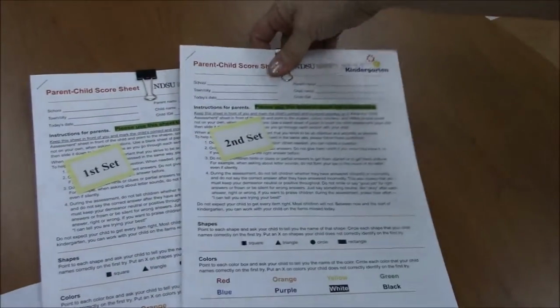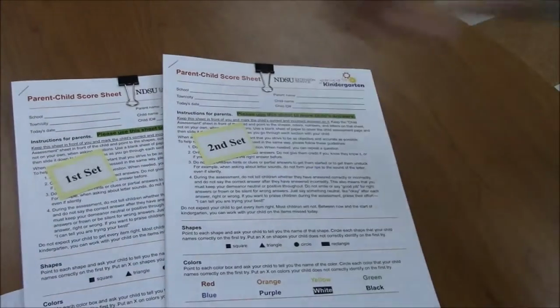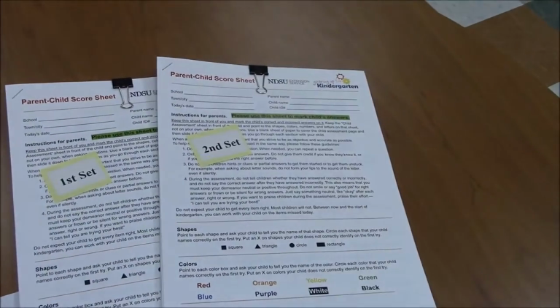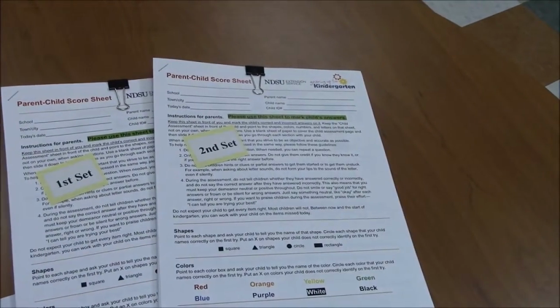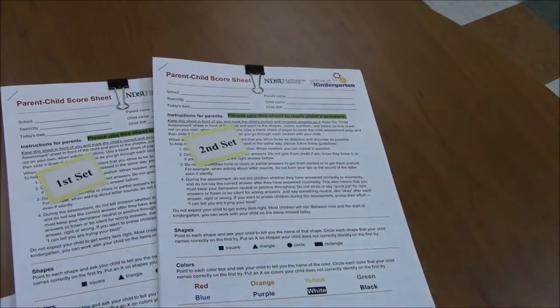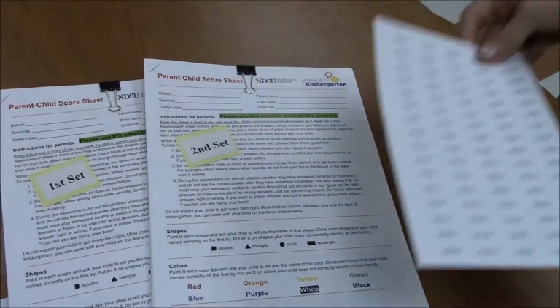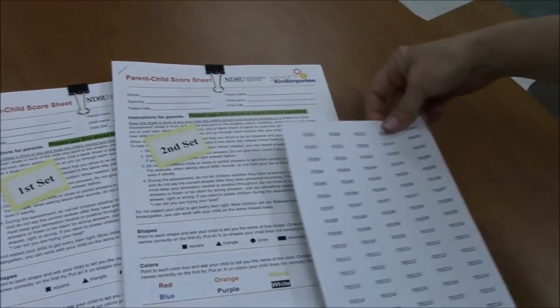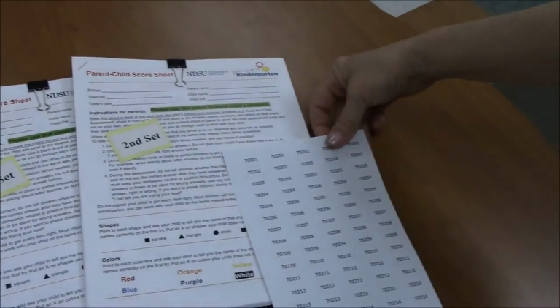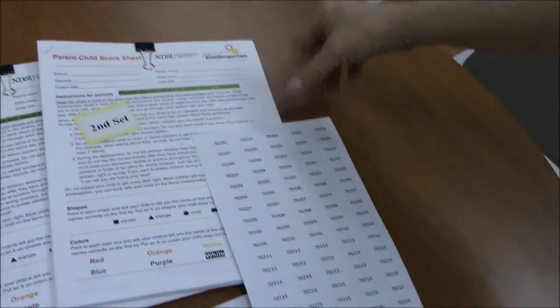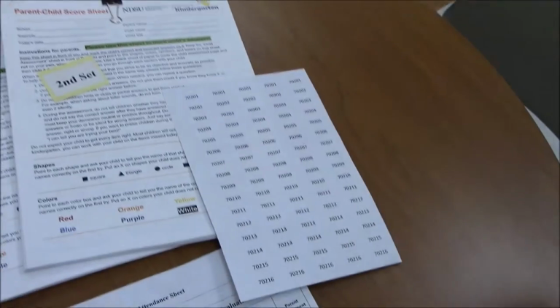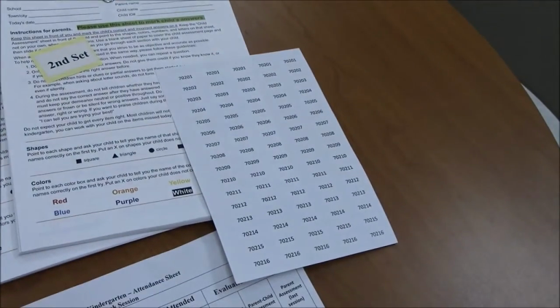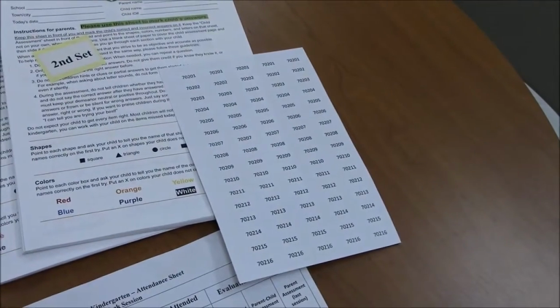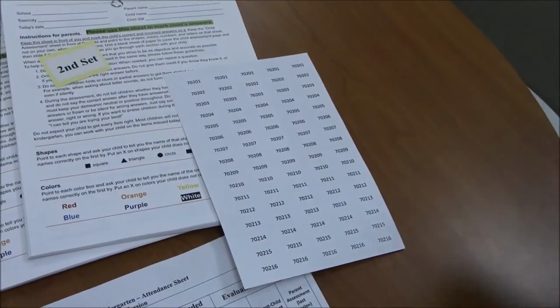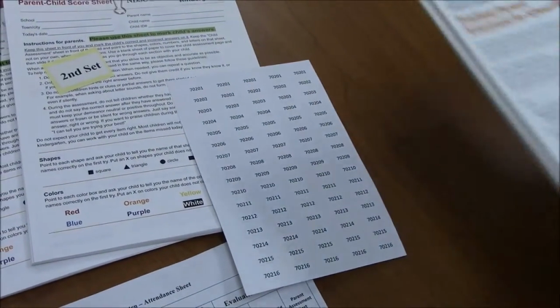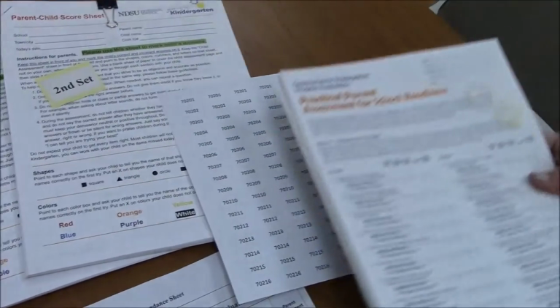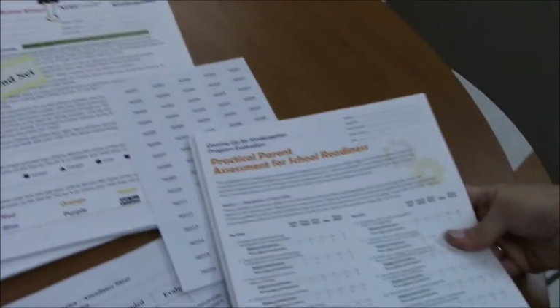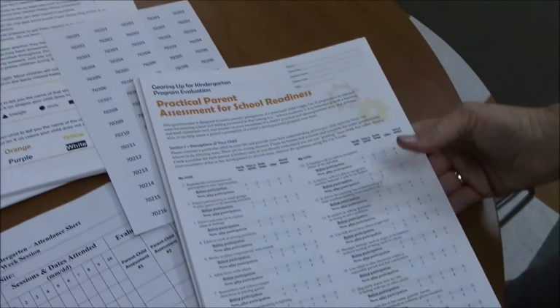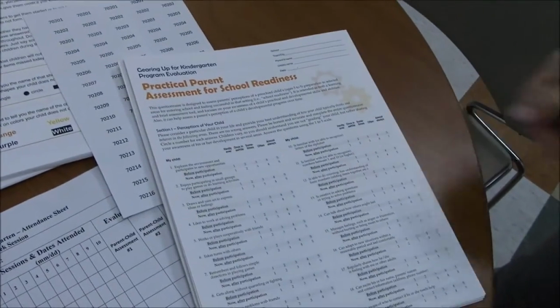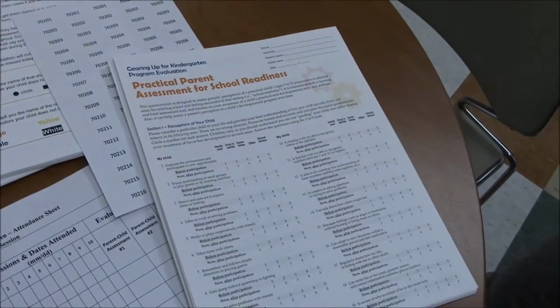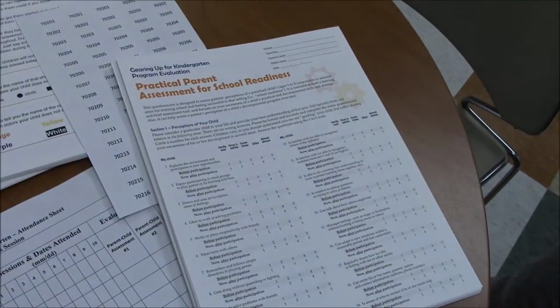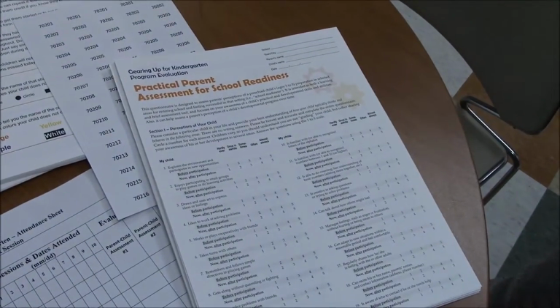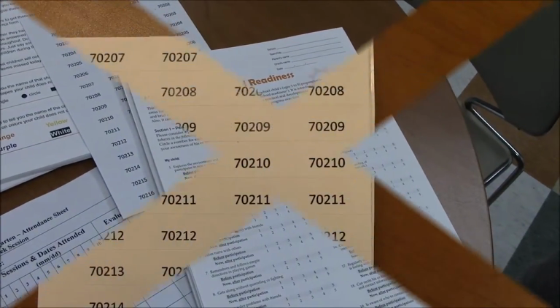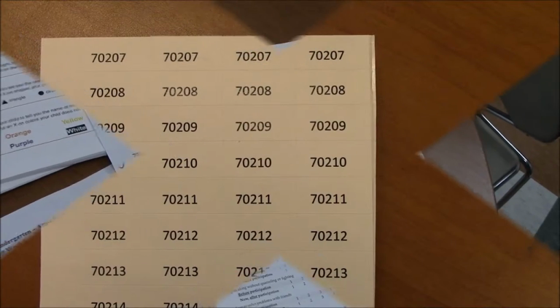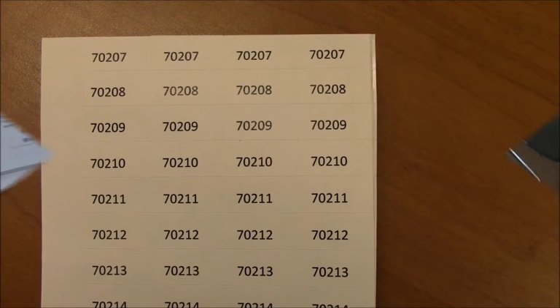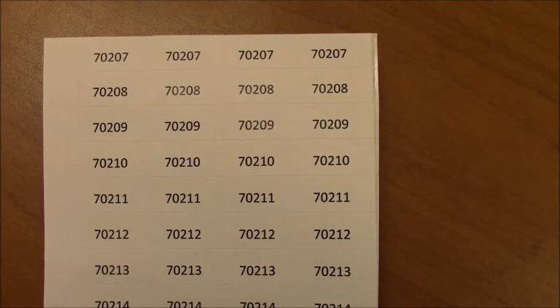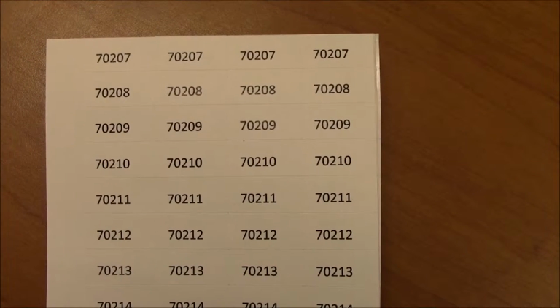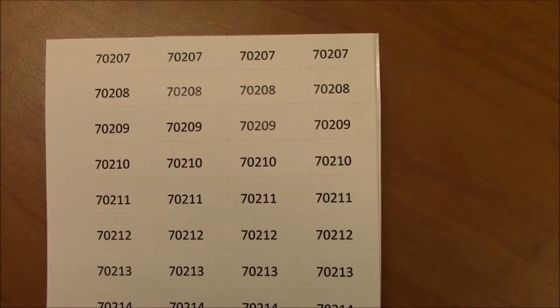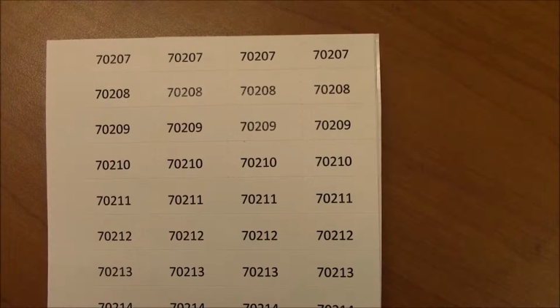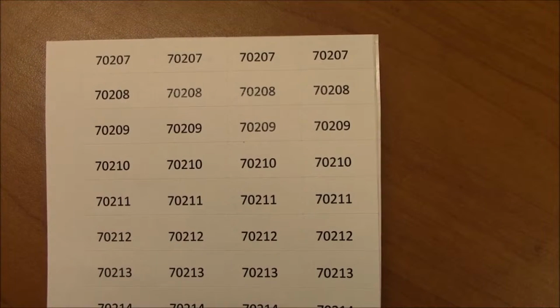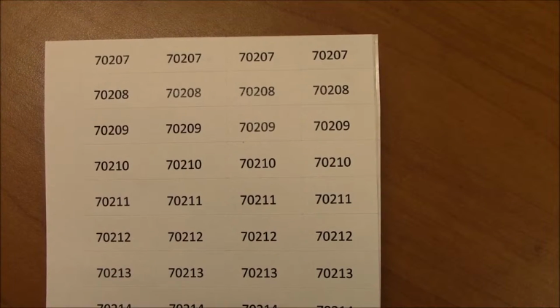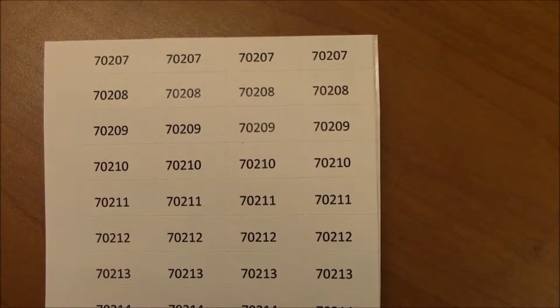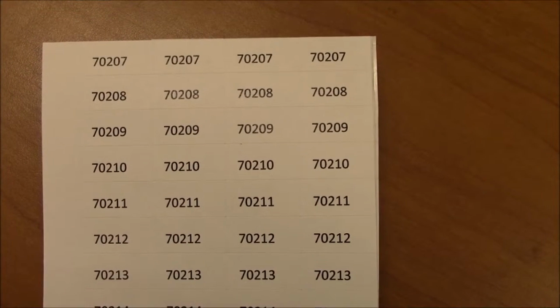The packet also includes ID labels and one set of parent evaluations called the Practical Parent Assessment for School Readiness. Please note there are four sets of identical ID labels for each participant.